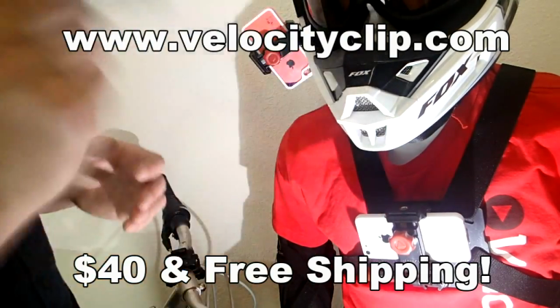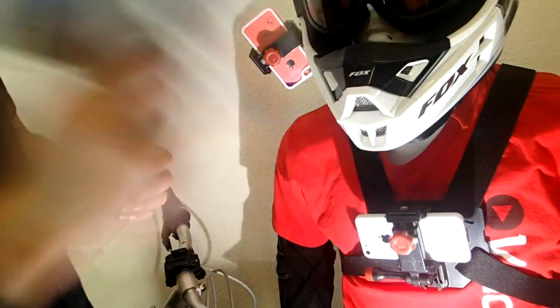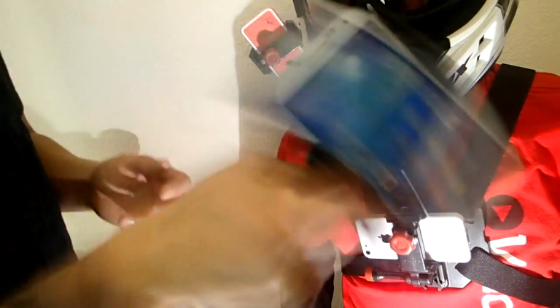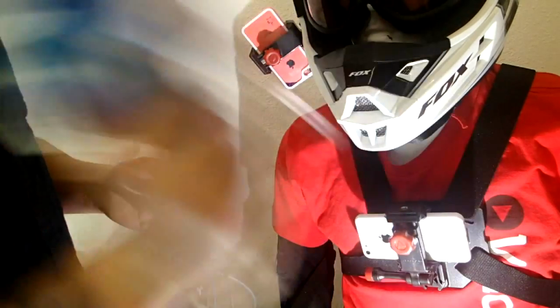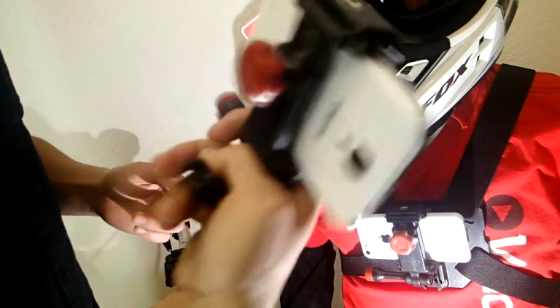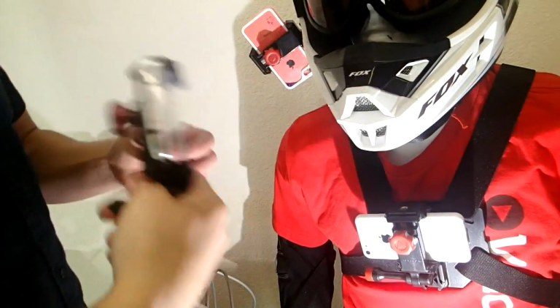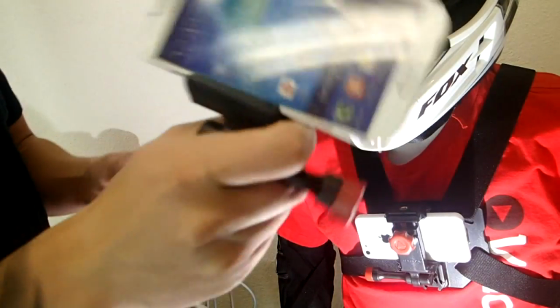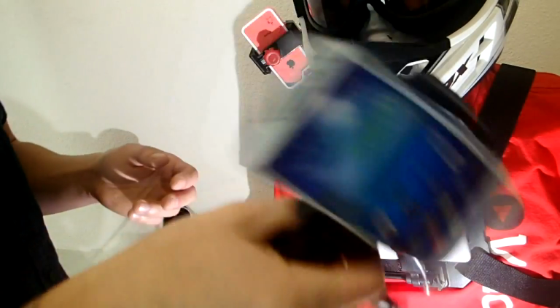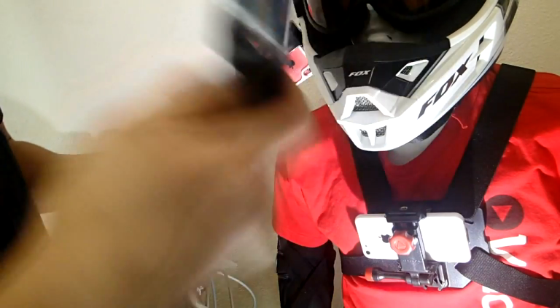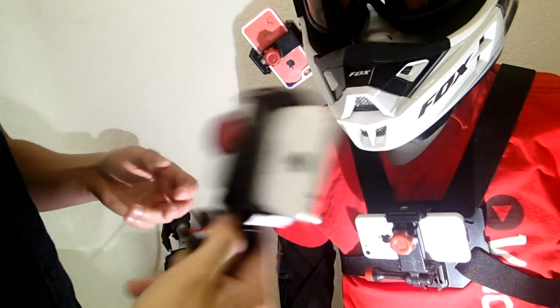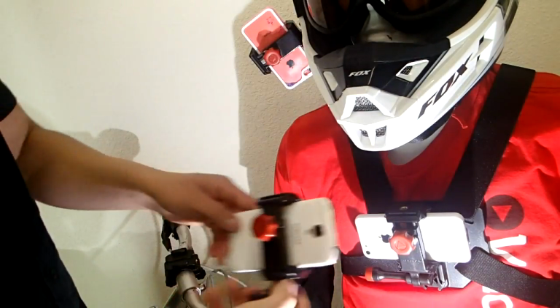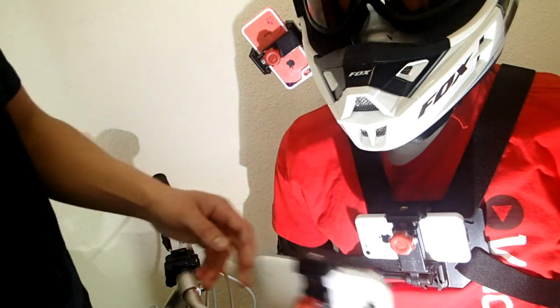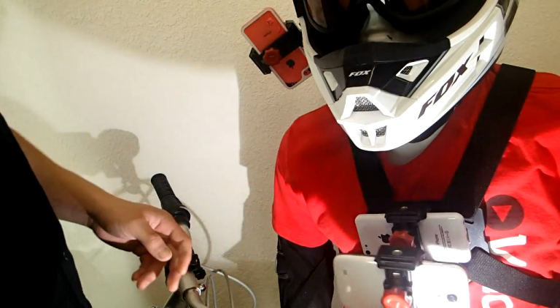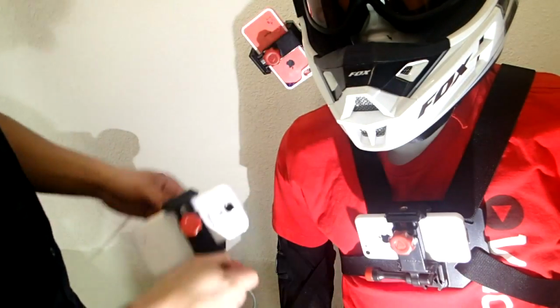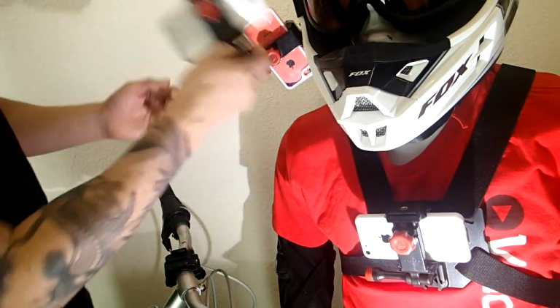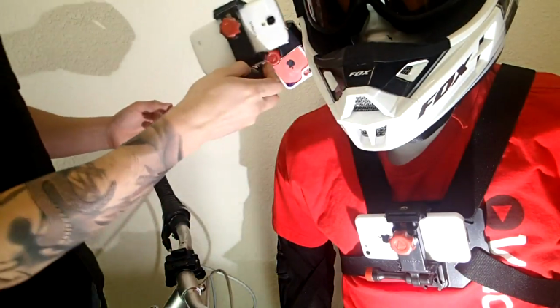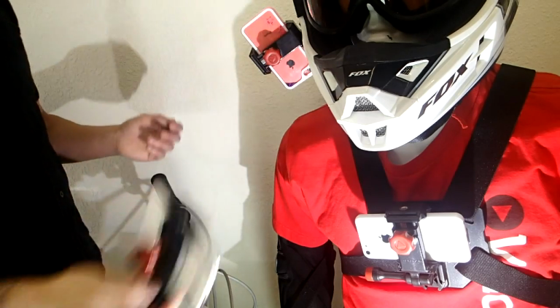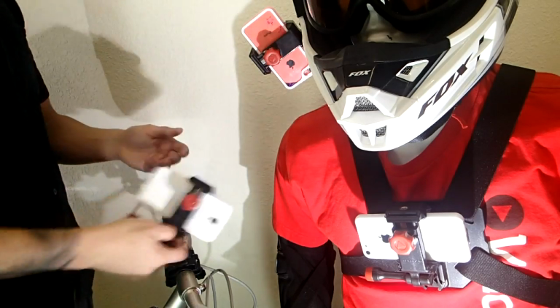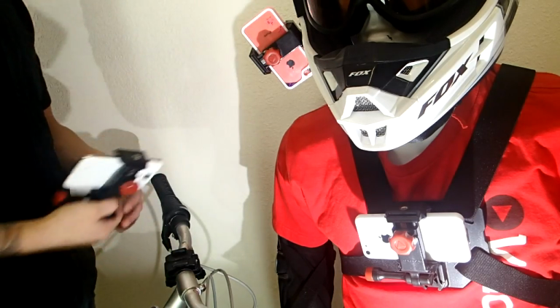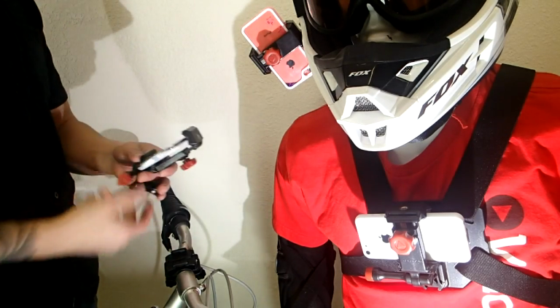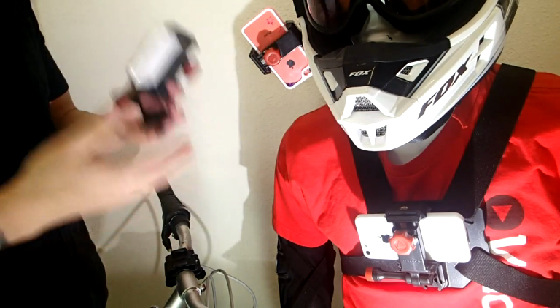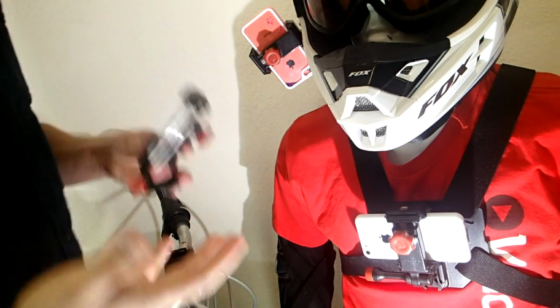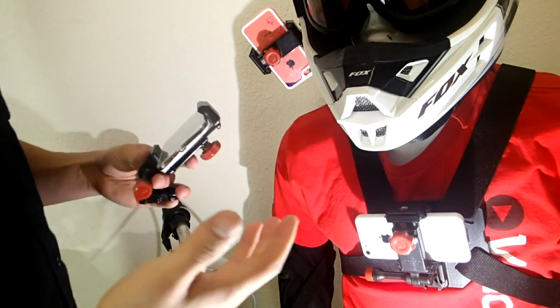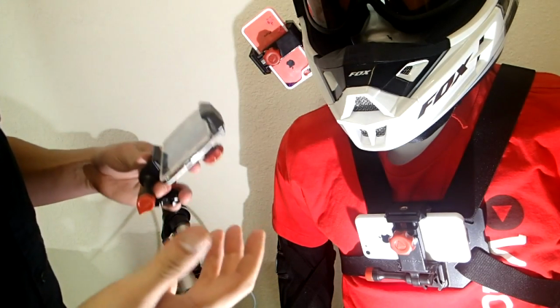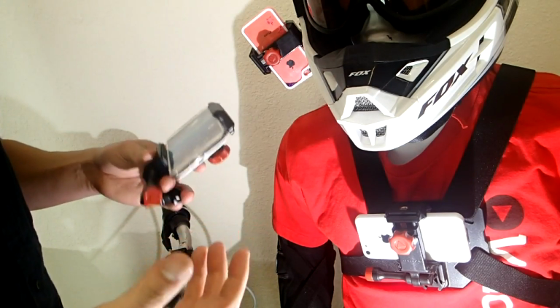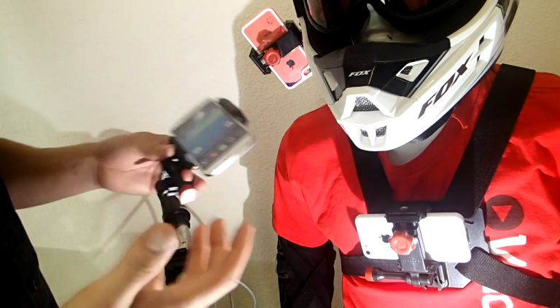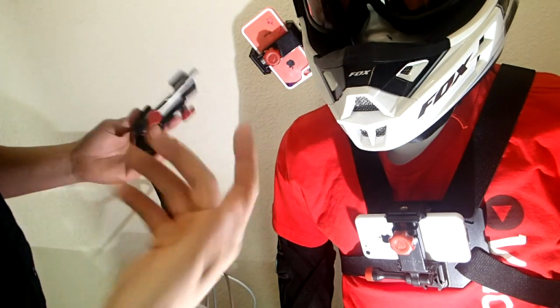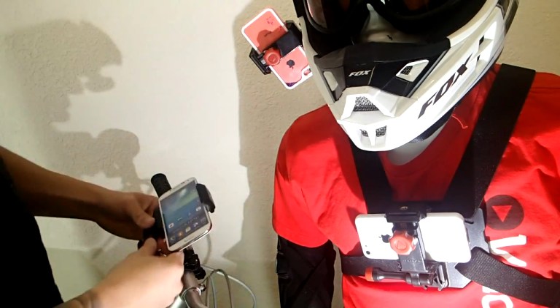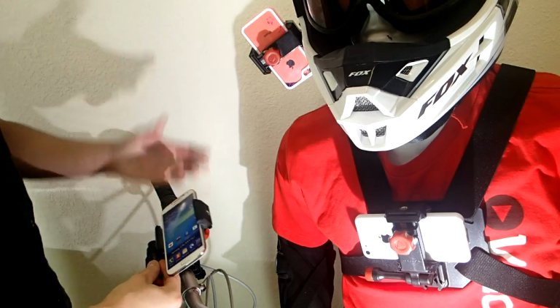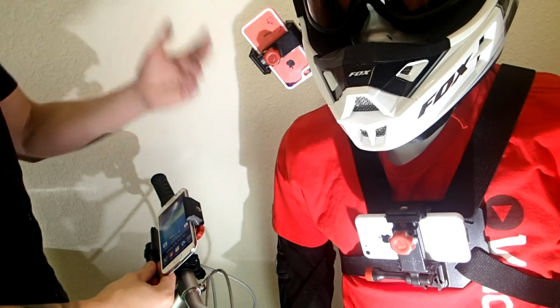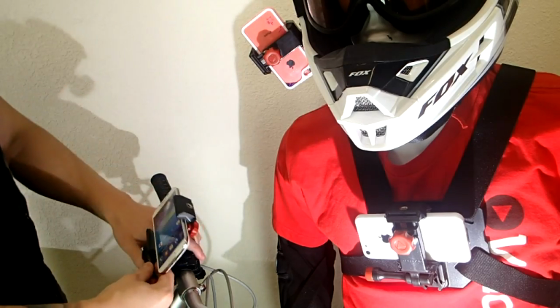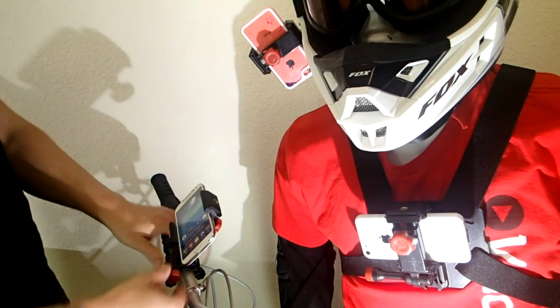You can see it's really secure, so it's not going to fall out. Once you put your phone in here, you can easily mount it to your chest, your helmet, or even just your bike handlebar and you can start filming with it. So you can get some really cool action footage, tons of different angles to shoot from.